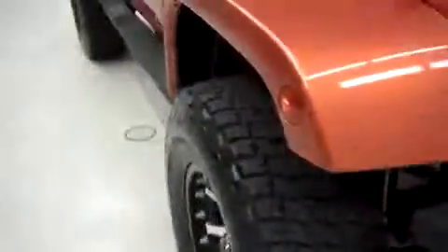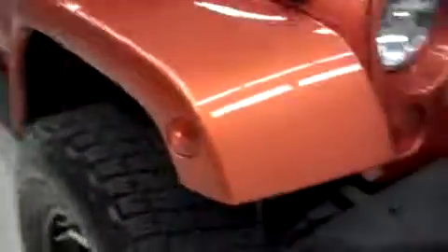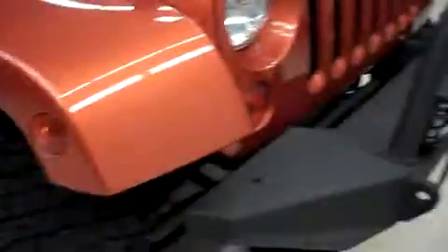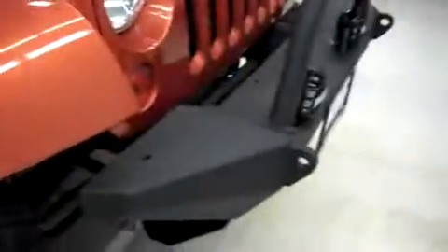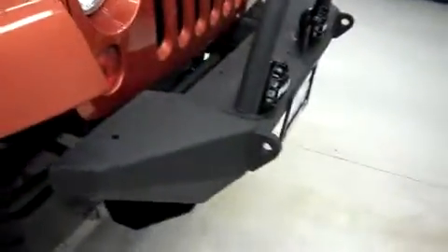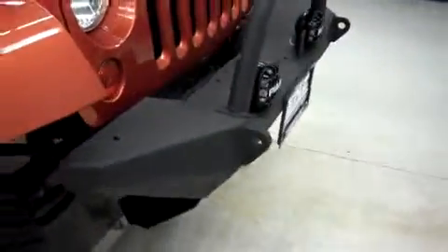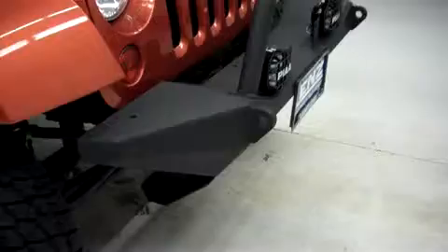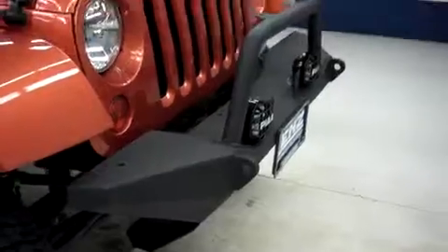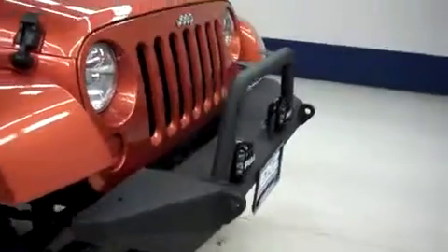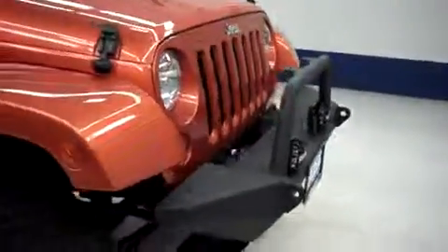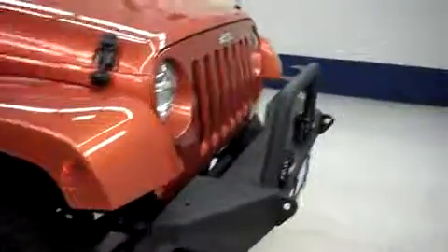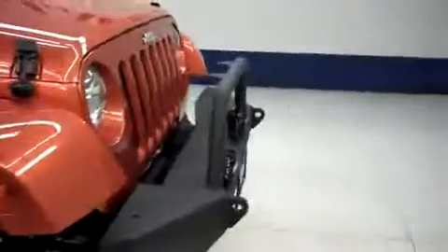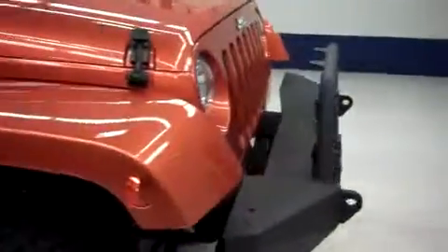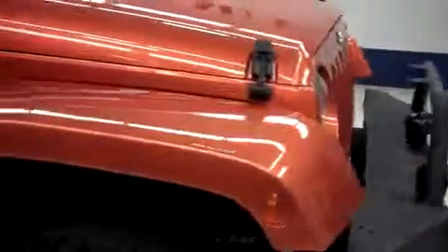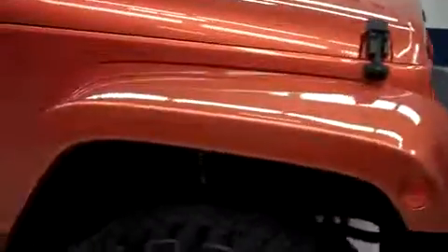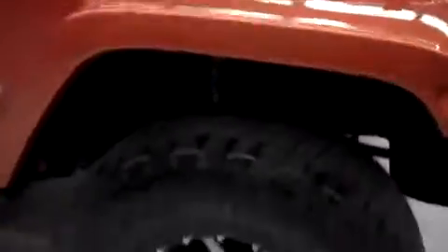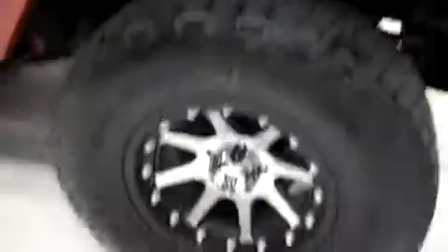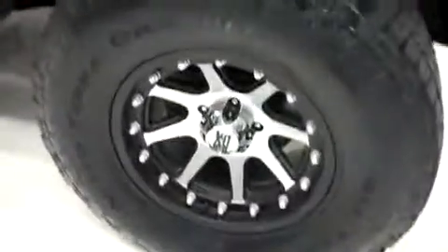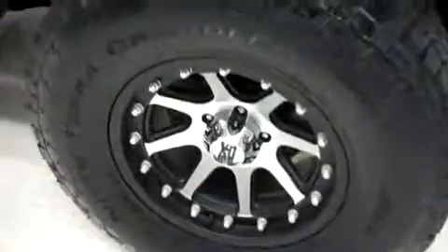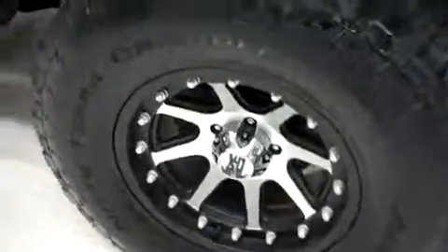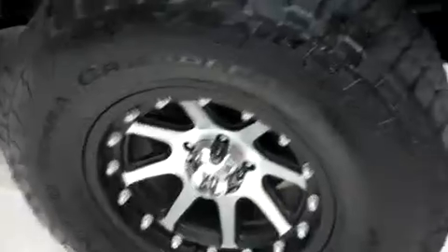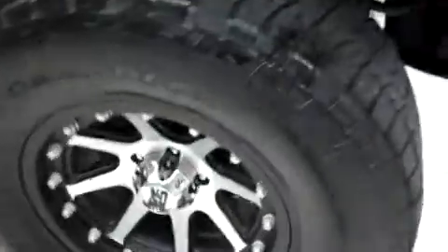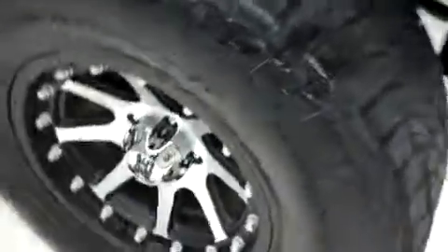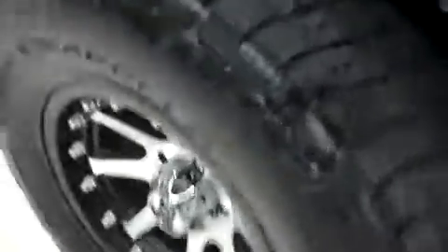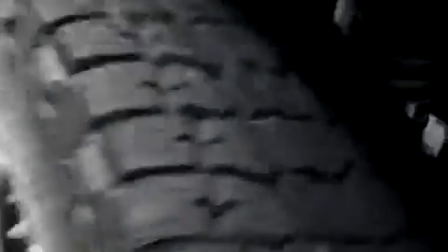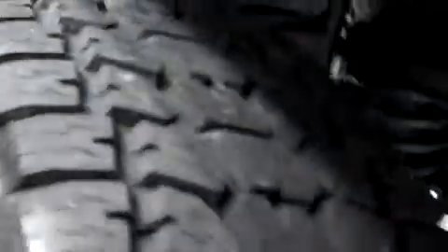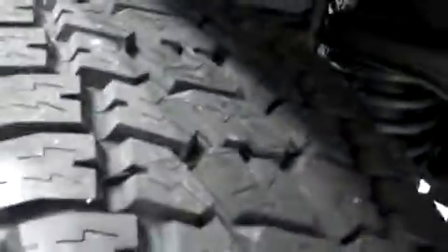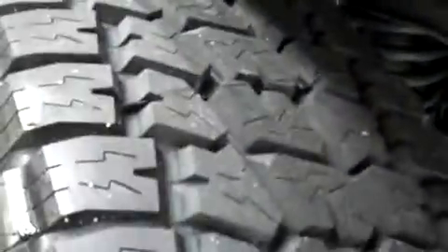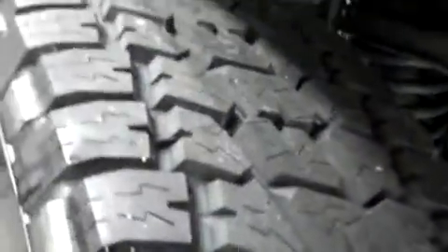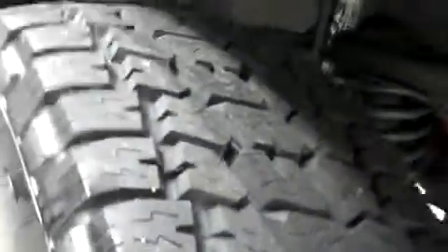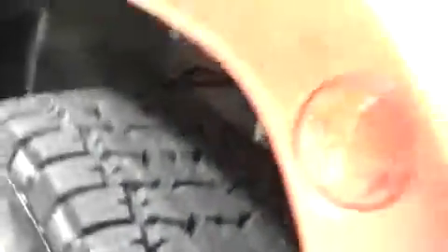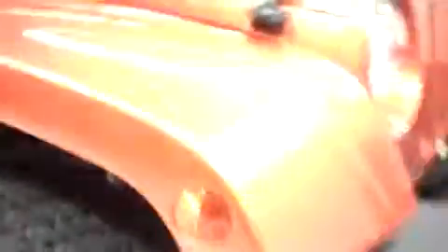The vehicle has an aftermarket front bumper, aftermarket lights, and Nitto Terra Grappler tires which look newer if not brand new. The tread is very deep.